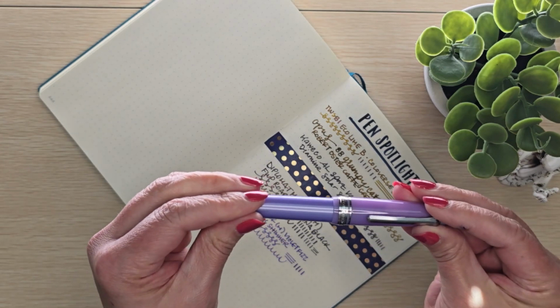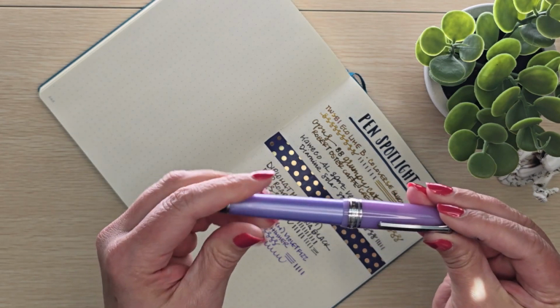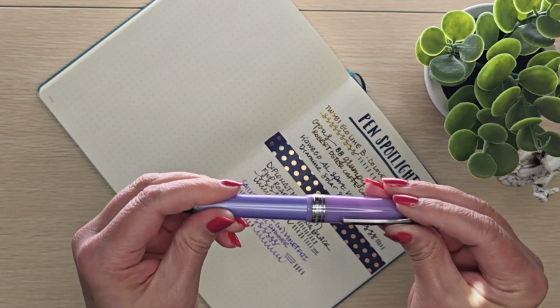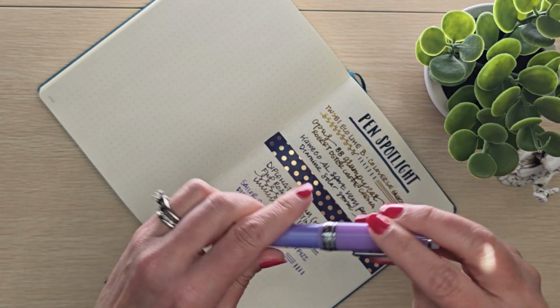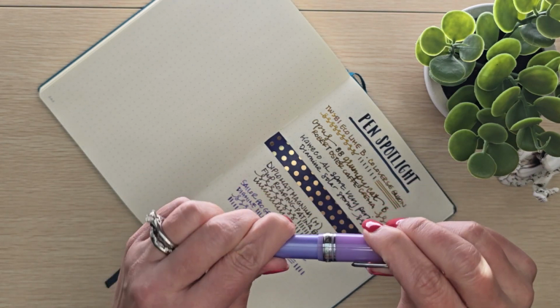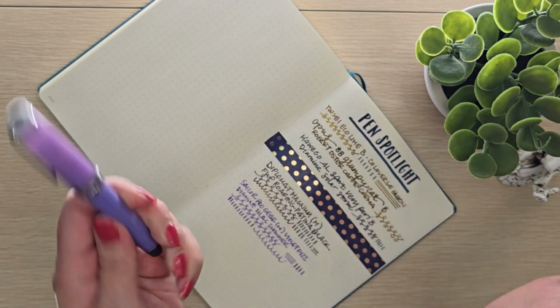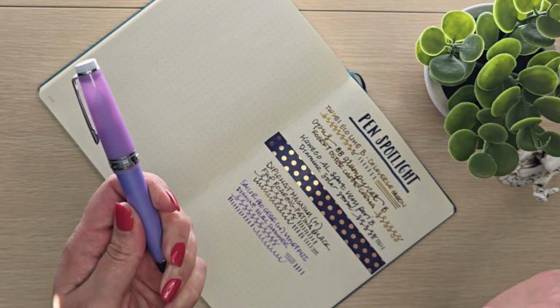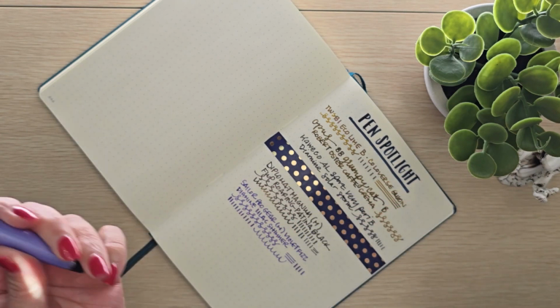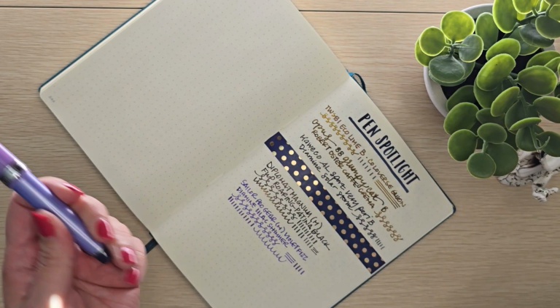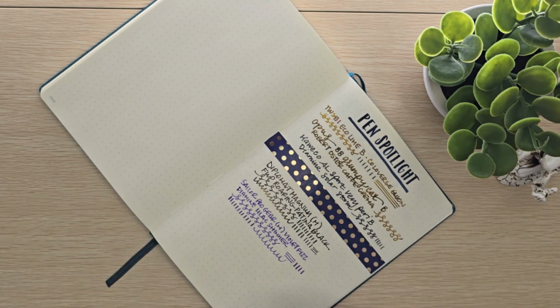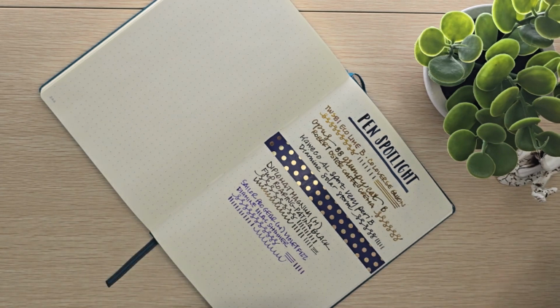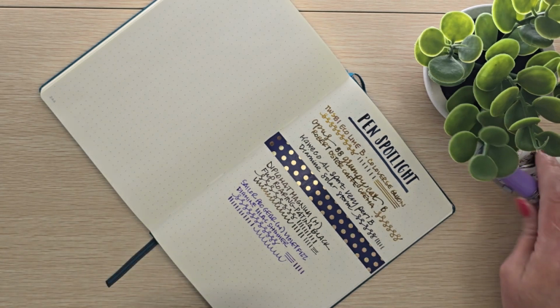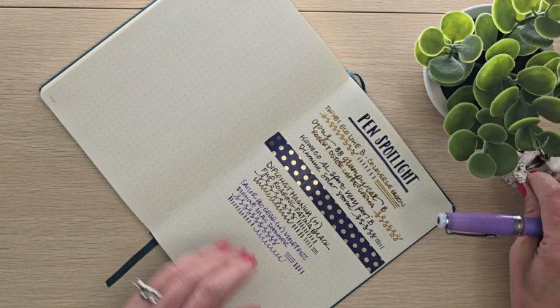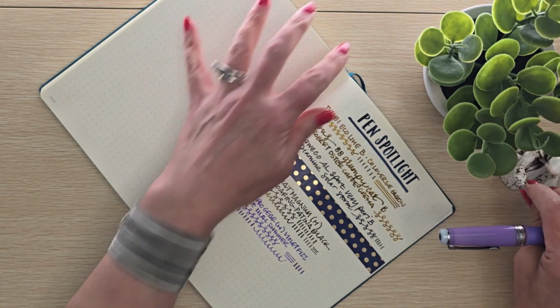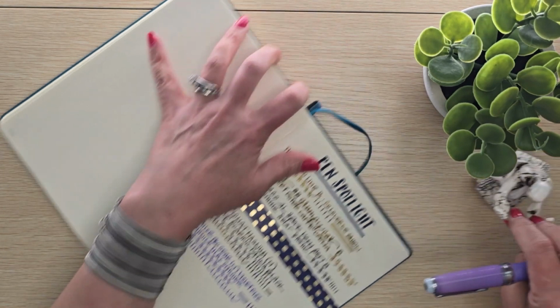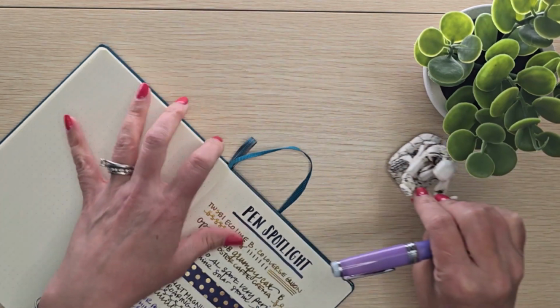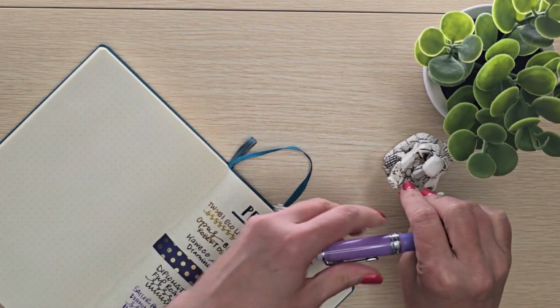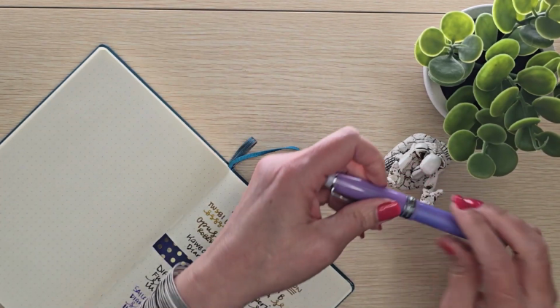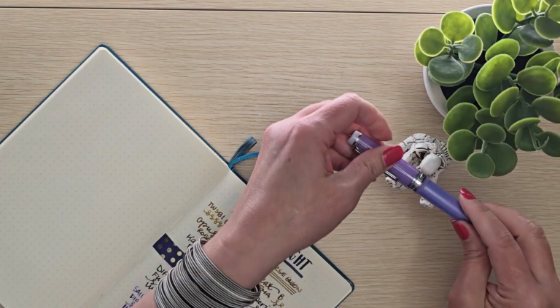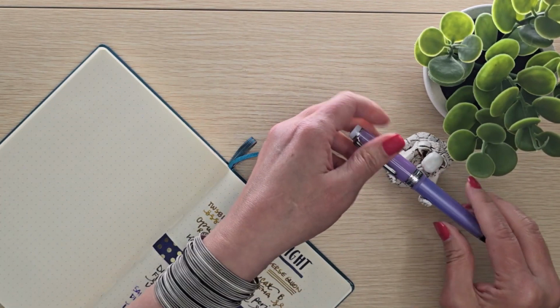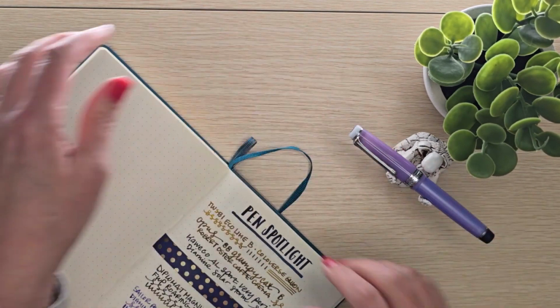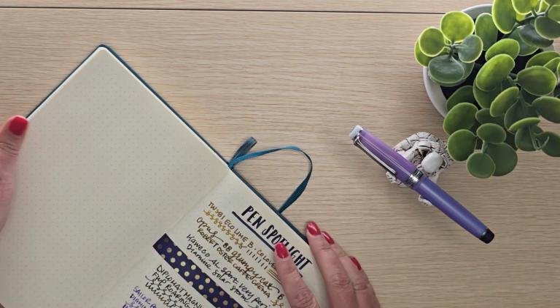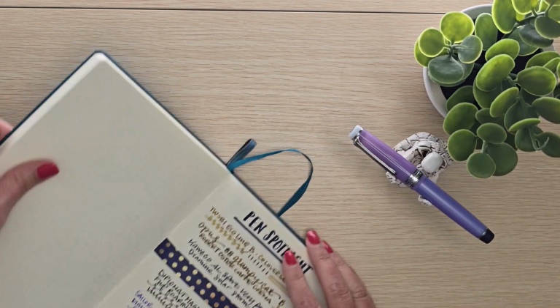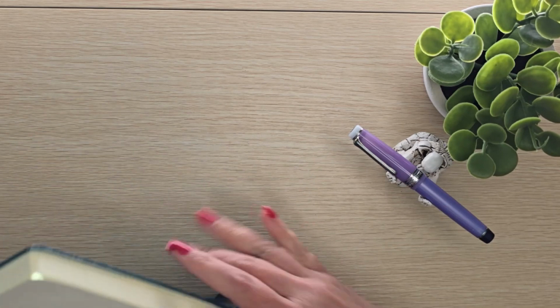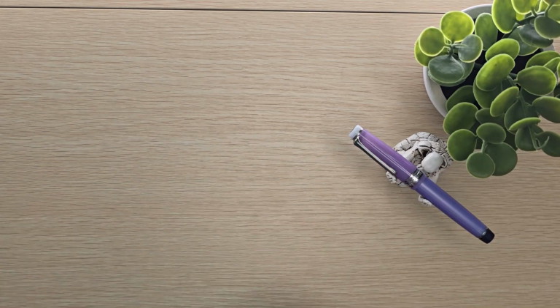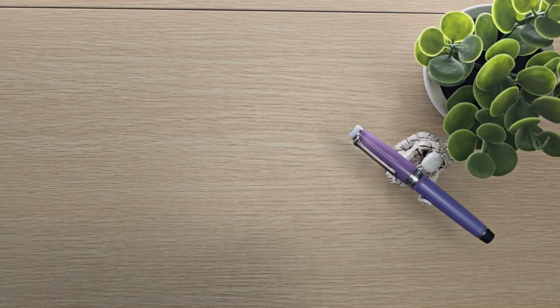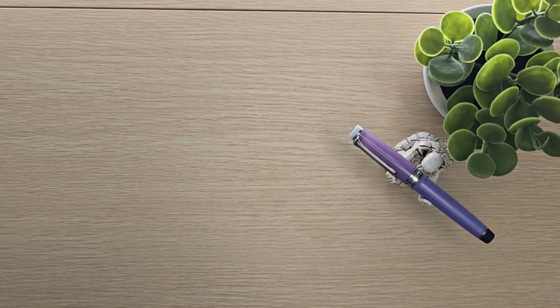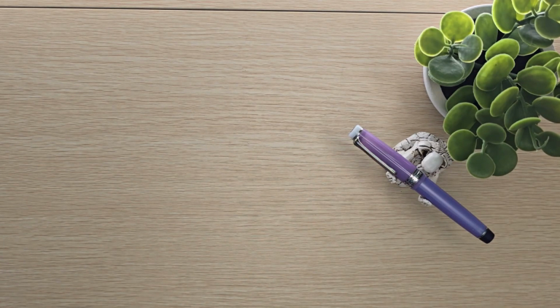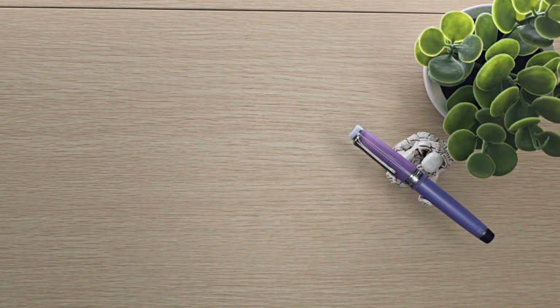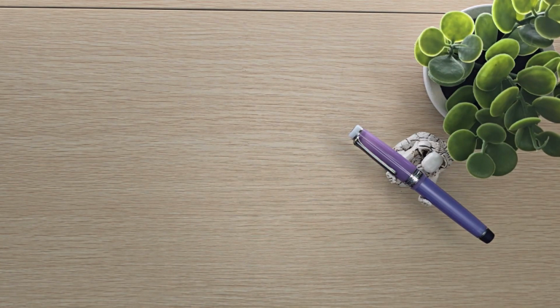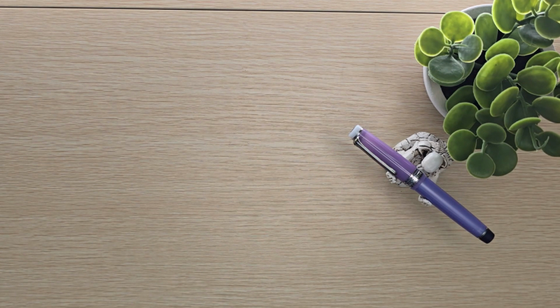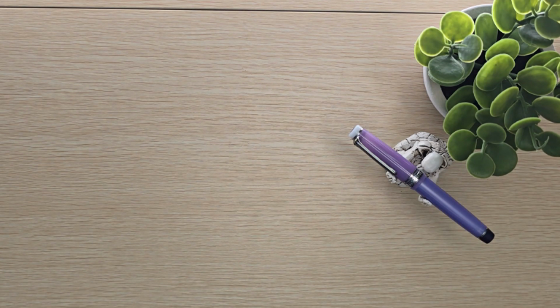So that was our exciting stationery haul for the weekend. I hope you have a great day and thanks for watching.